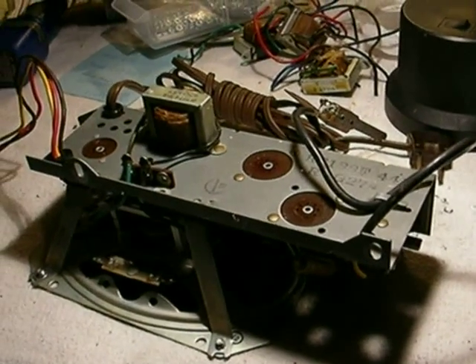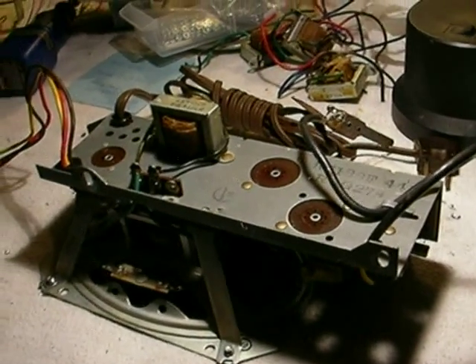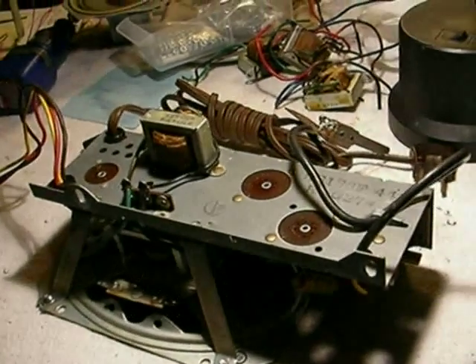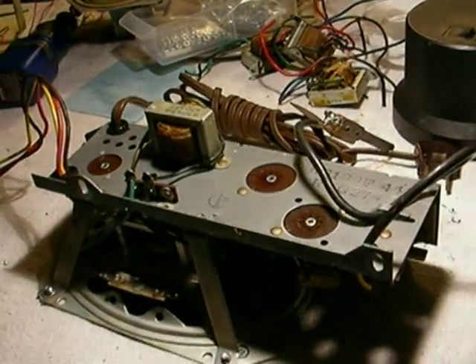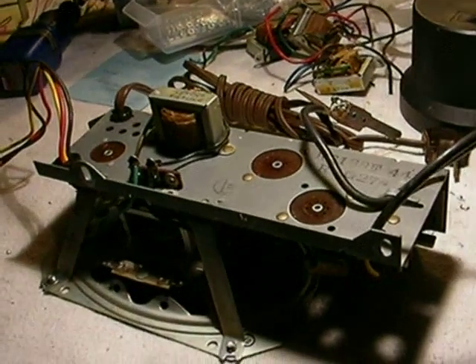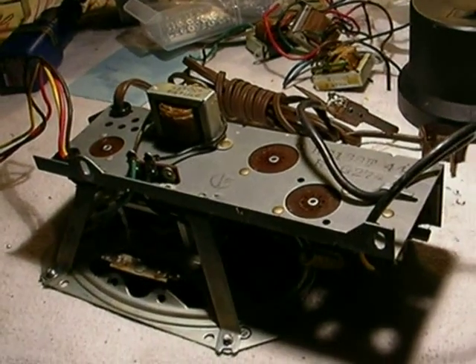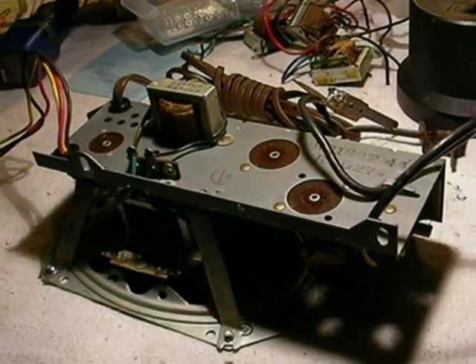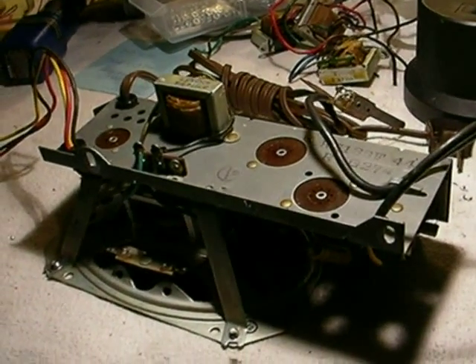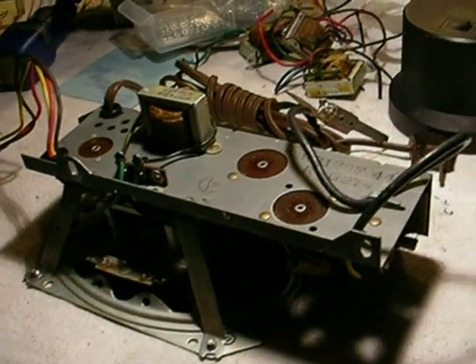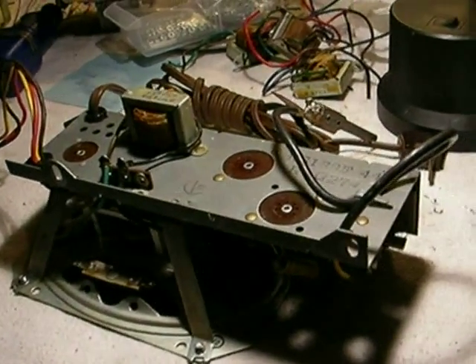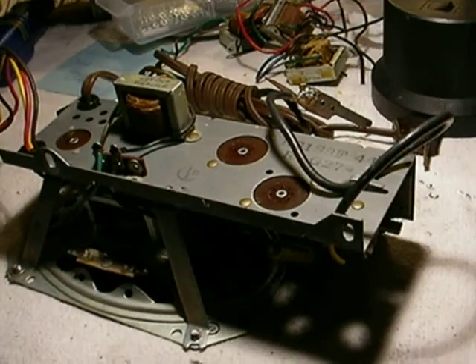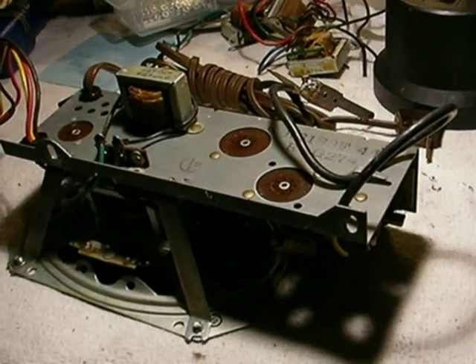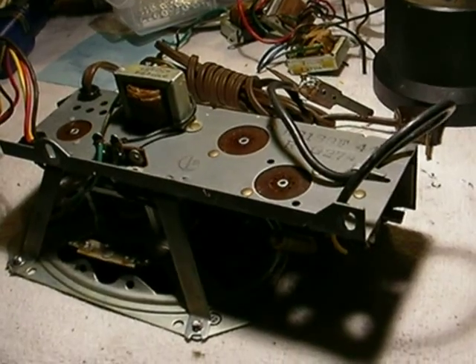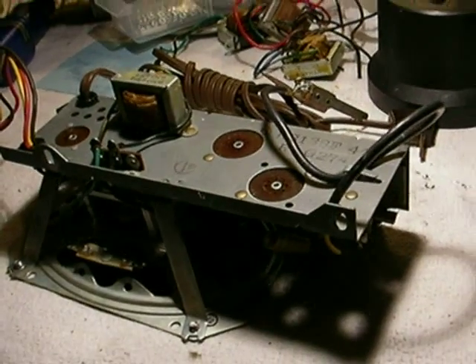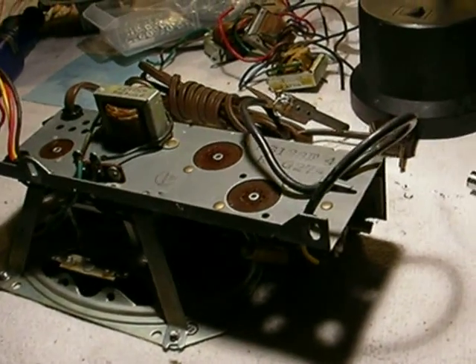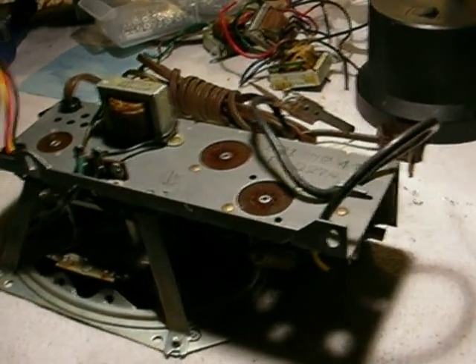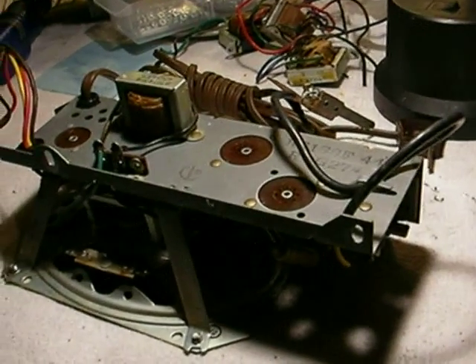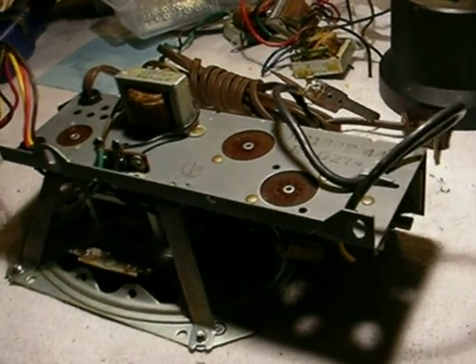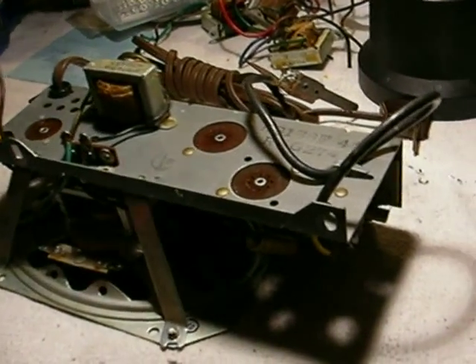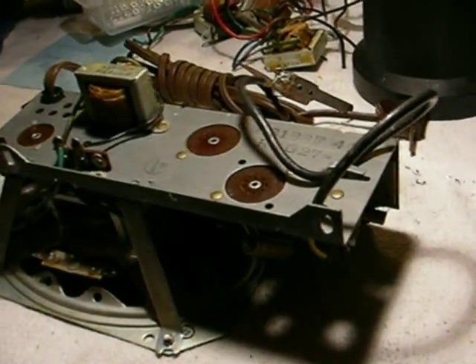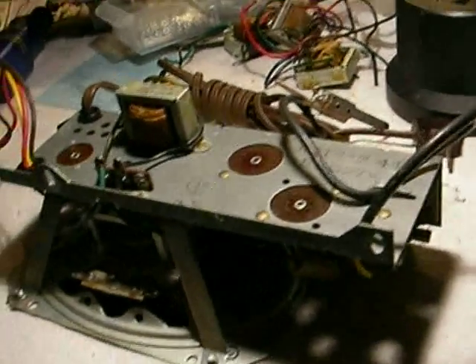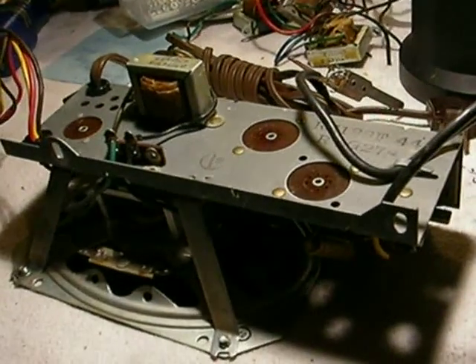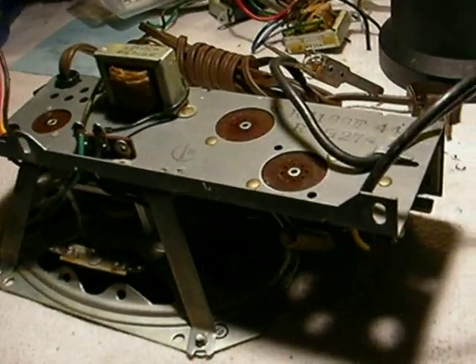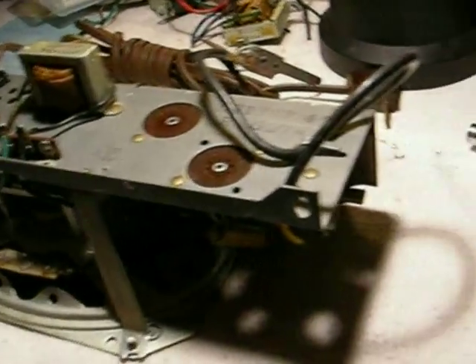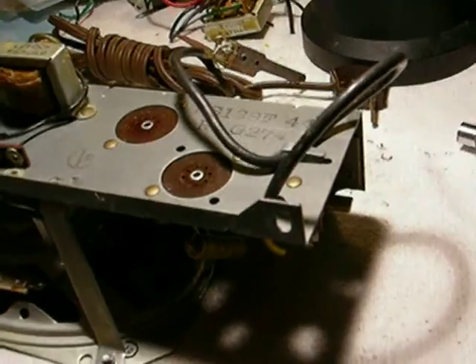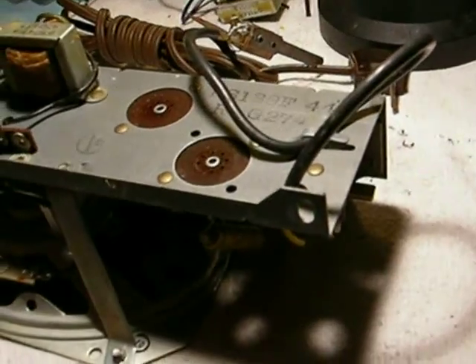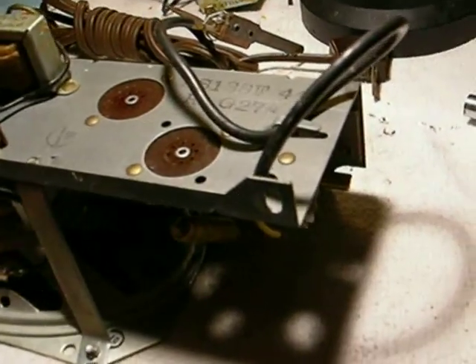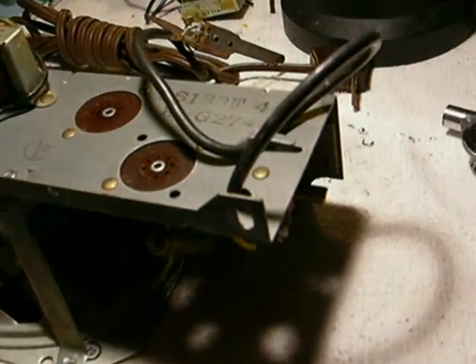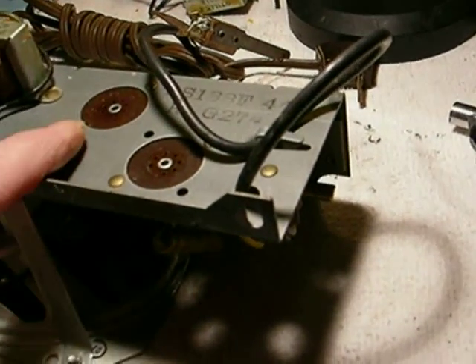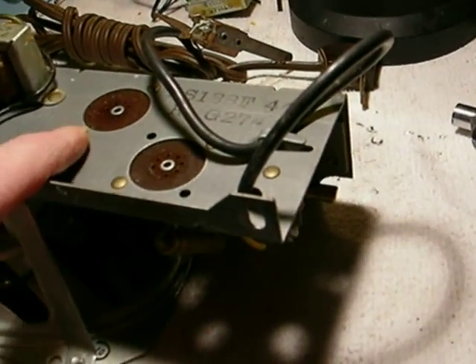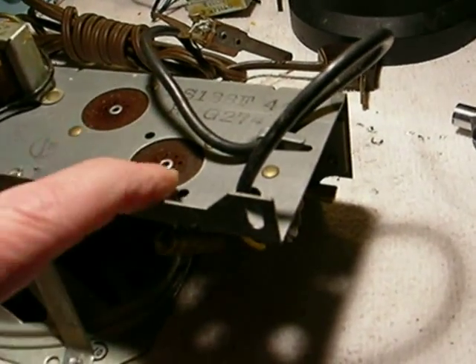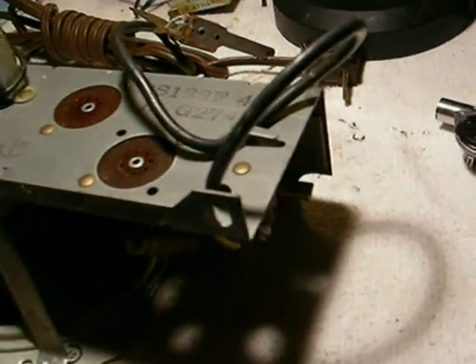This is your basic 45EY2 RCA Victor Amplifier, typical three tube design: rectifier tube, output tube, and preamp tube.